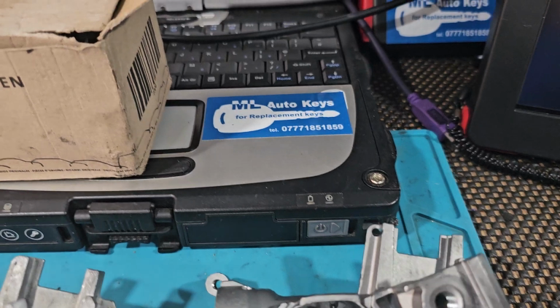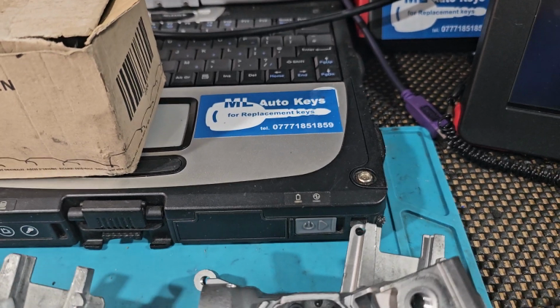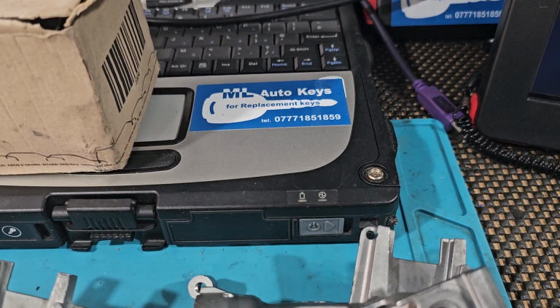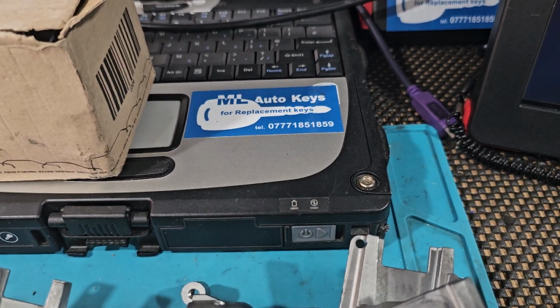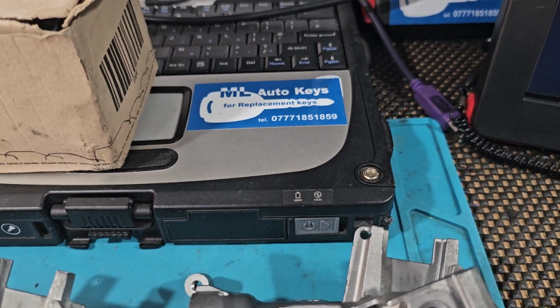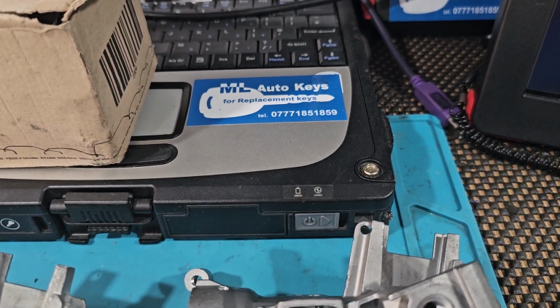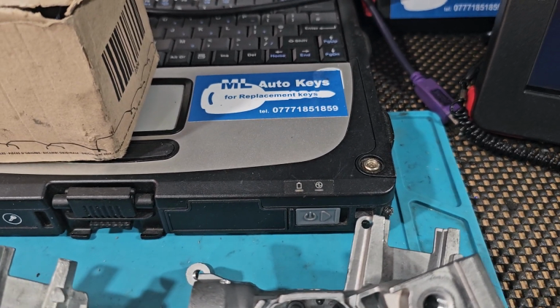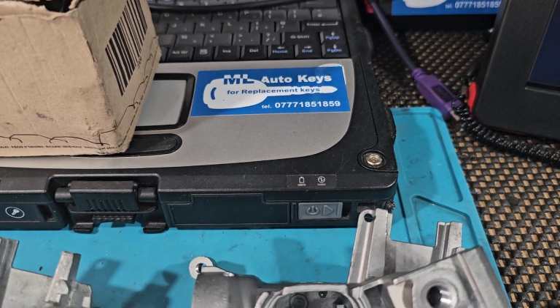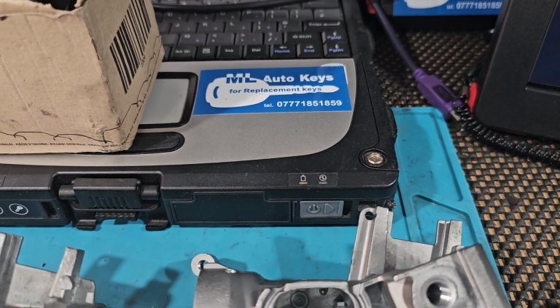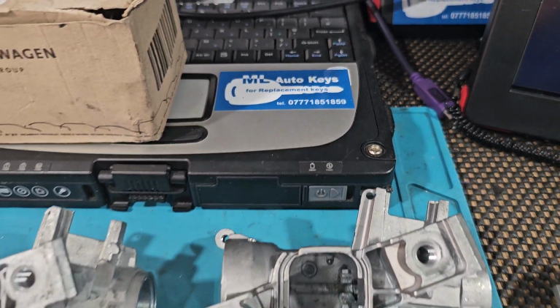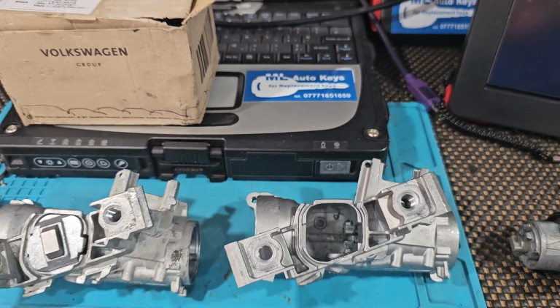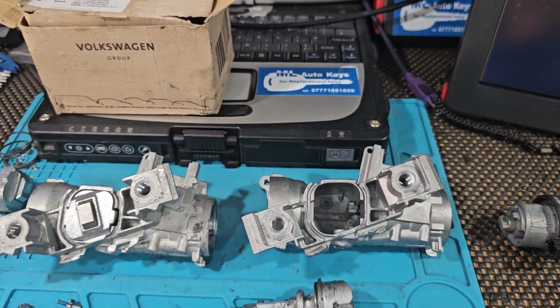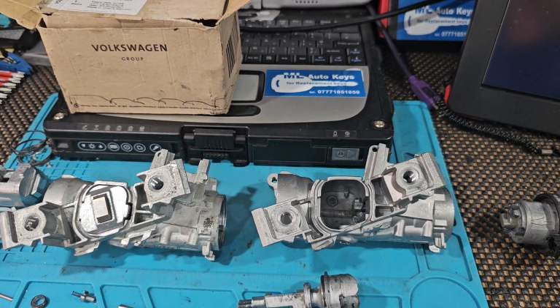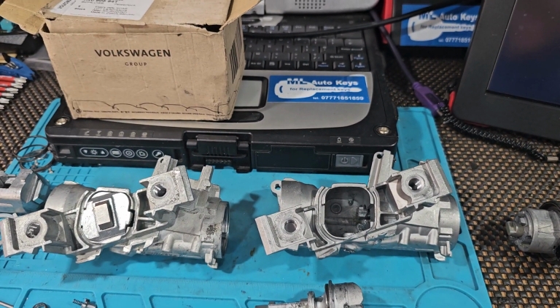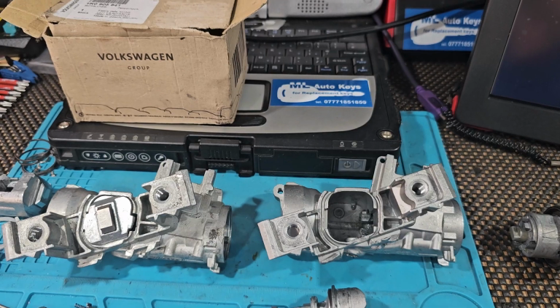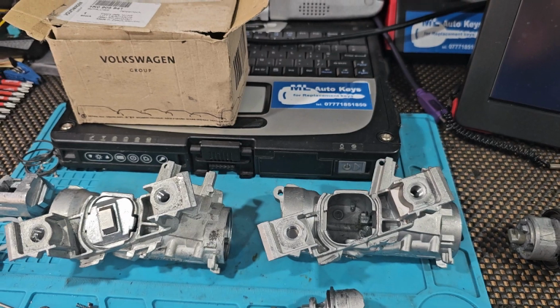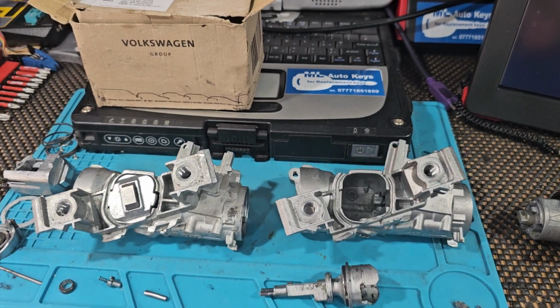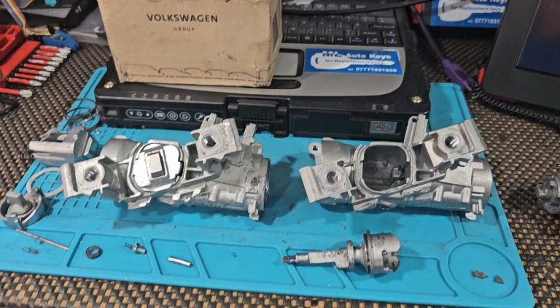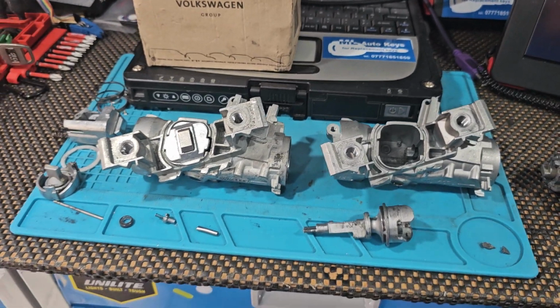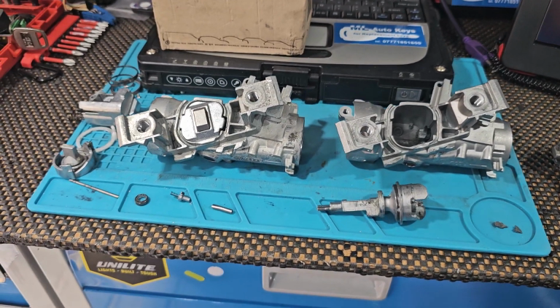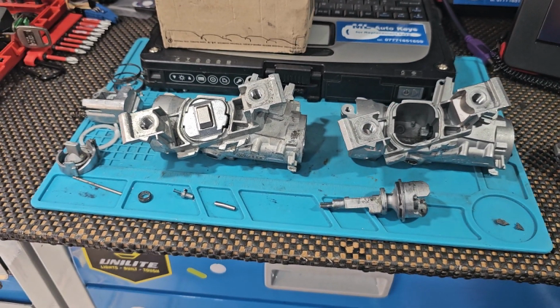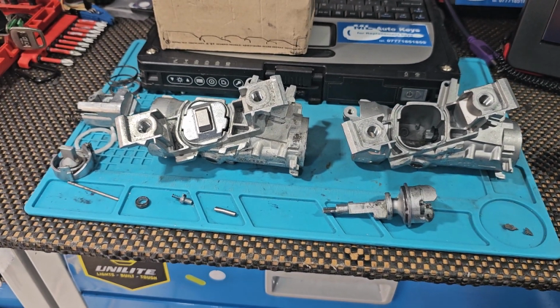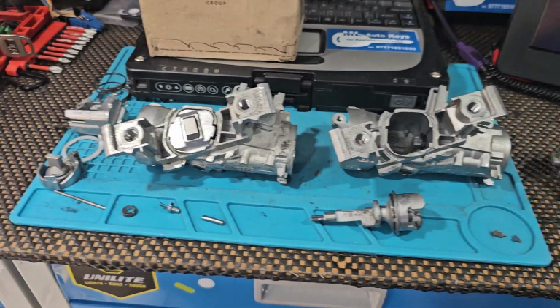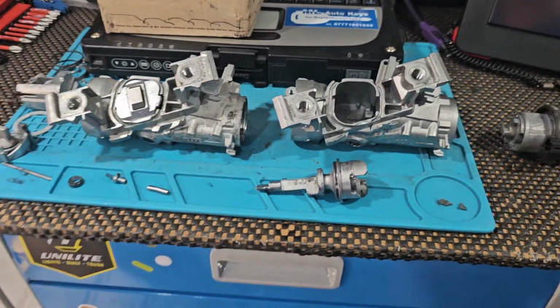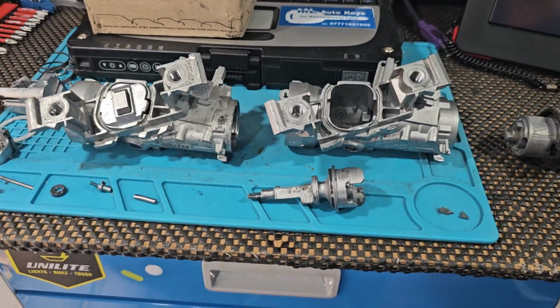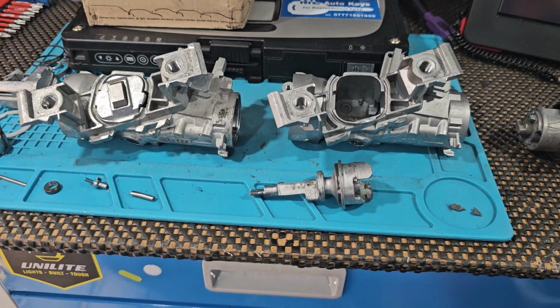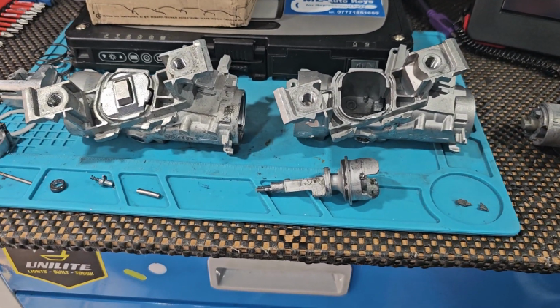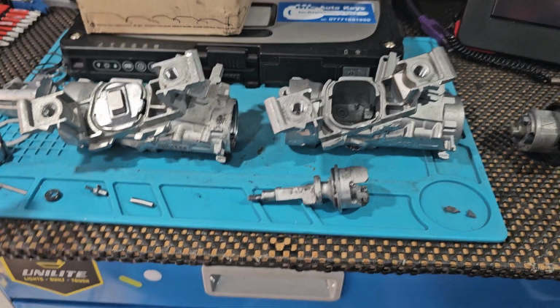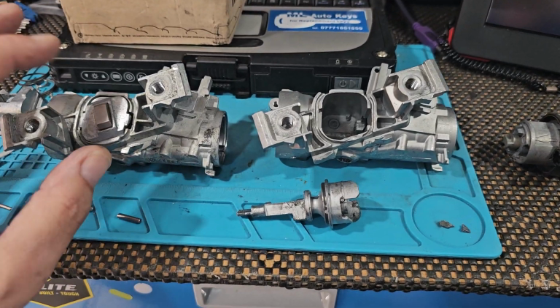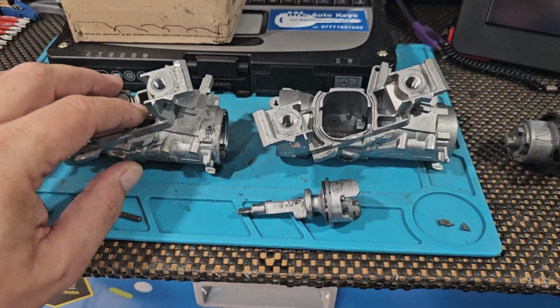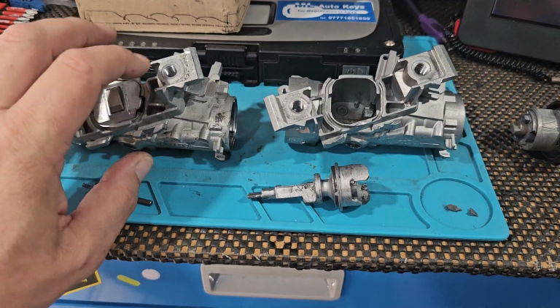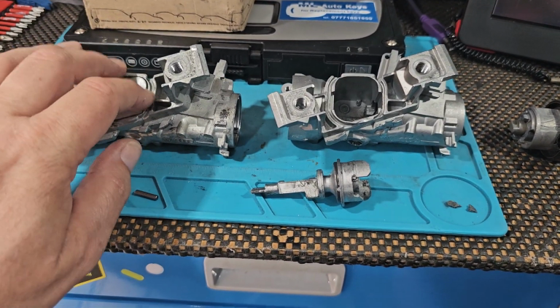Hi guys, it's Mike Strong, ML Auto Keys, Specialist Automotive Locksmith in West Sussex. Just want to make a quick video this morning just to show what the problem is with these.